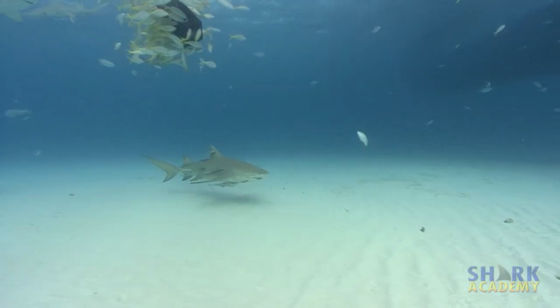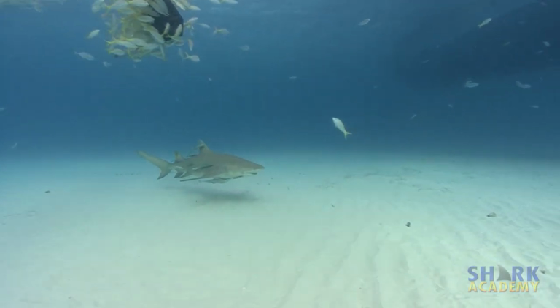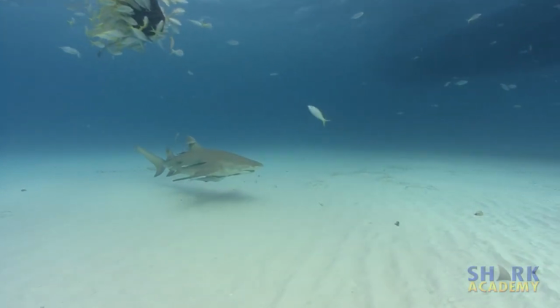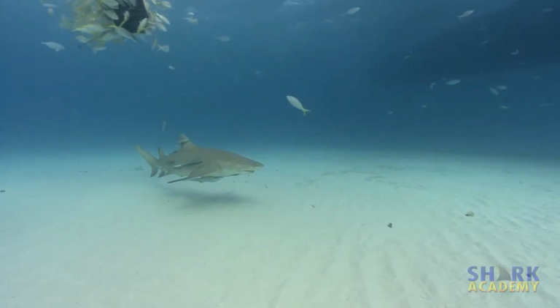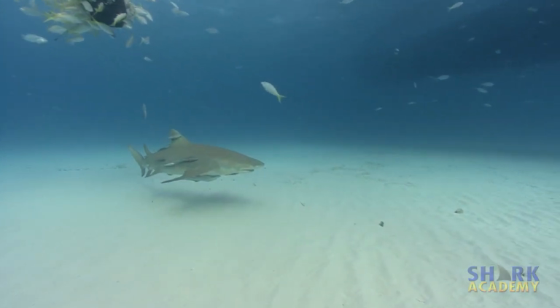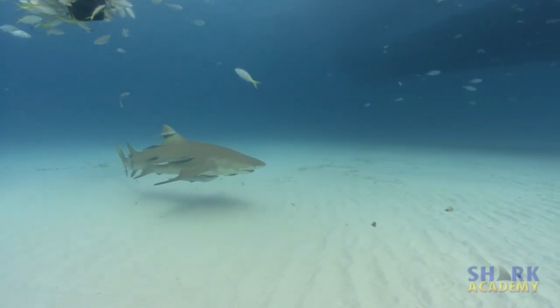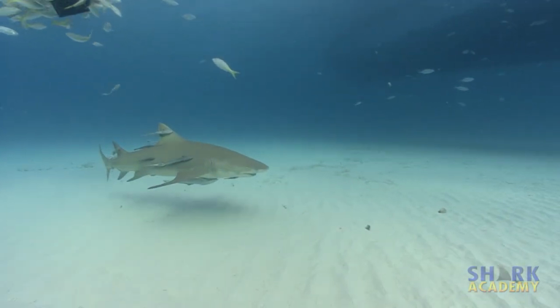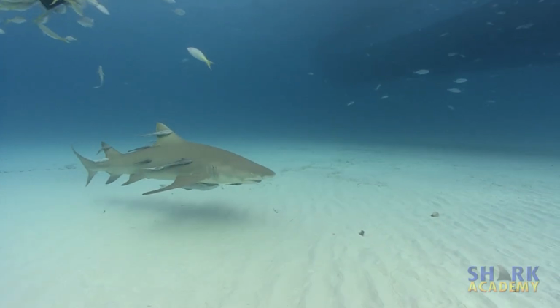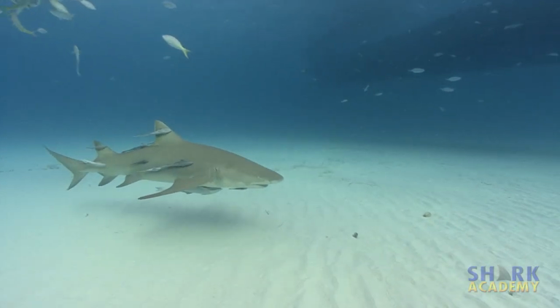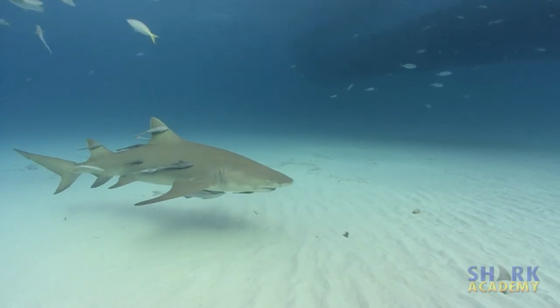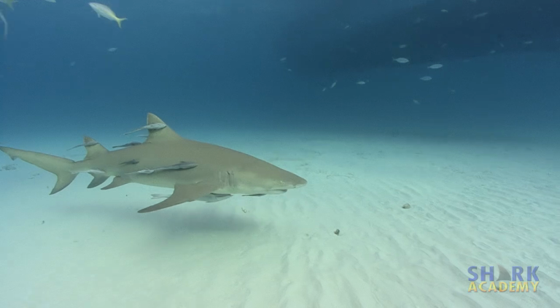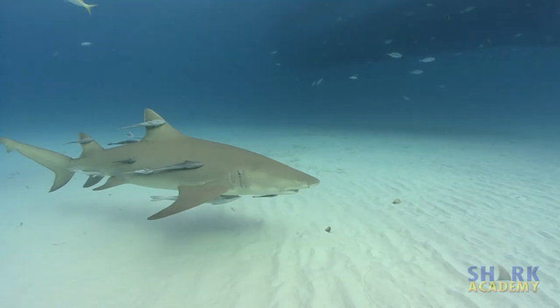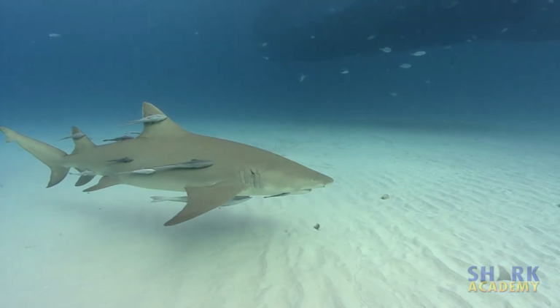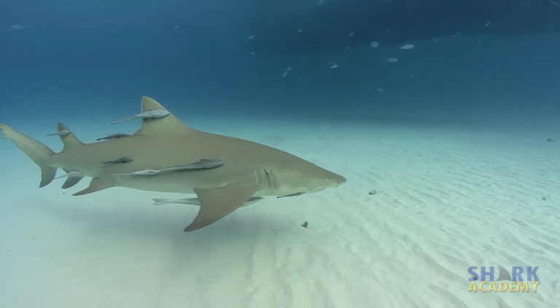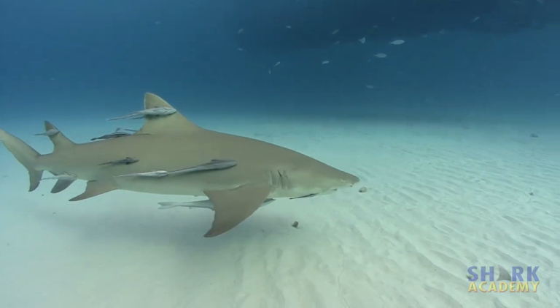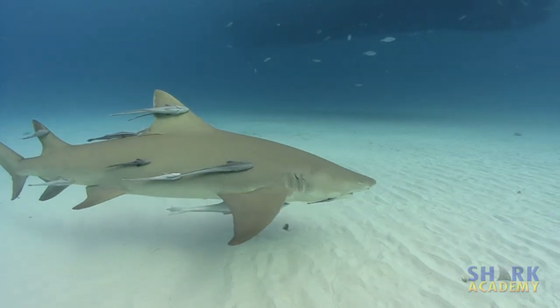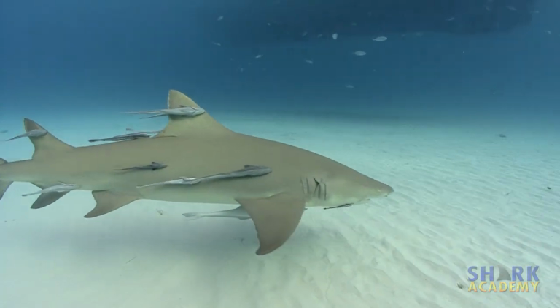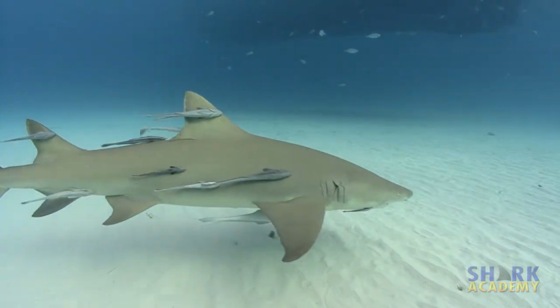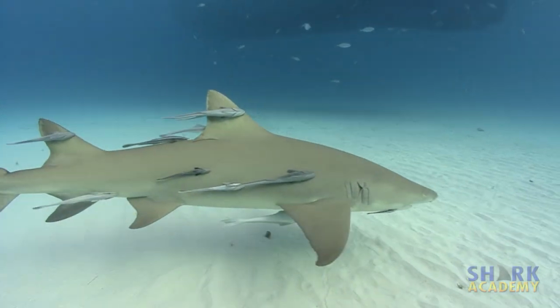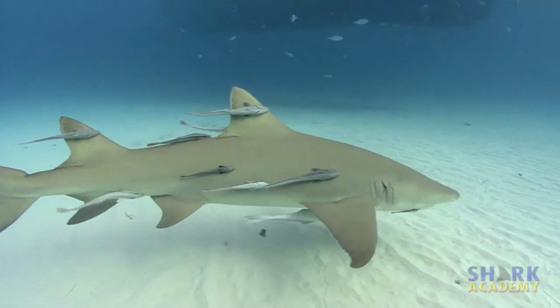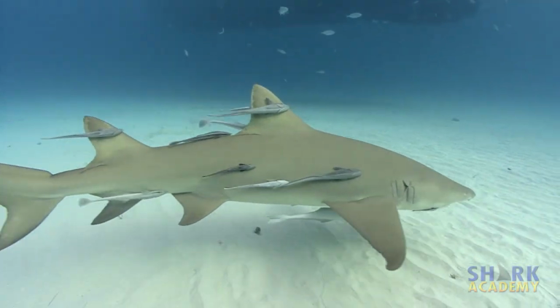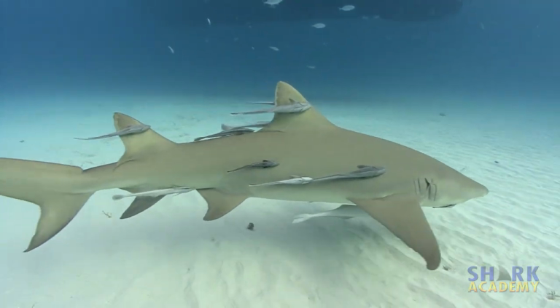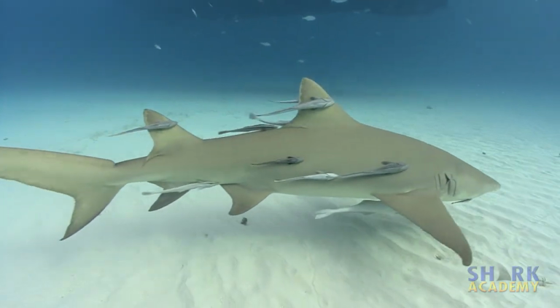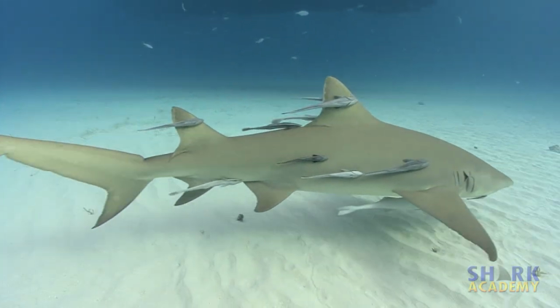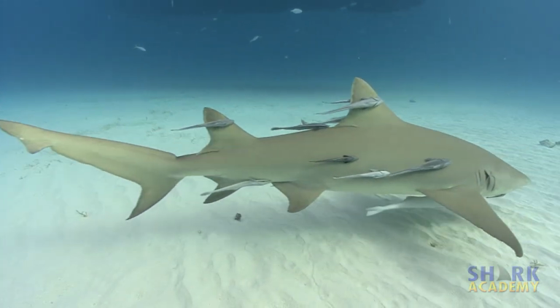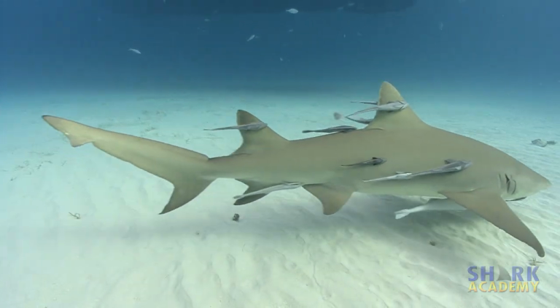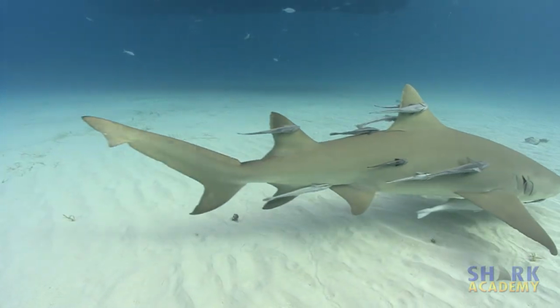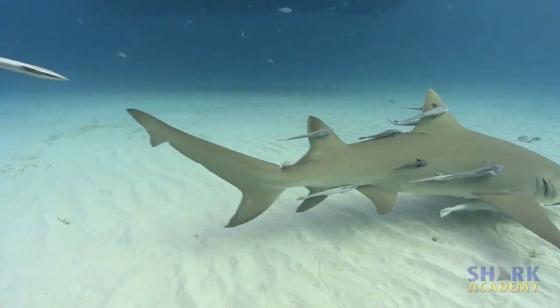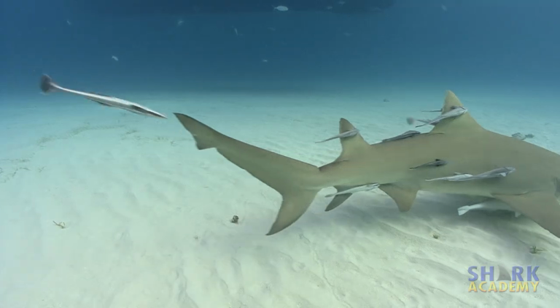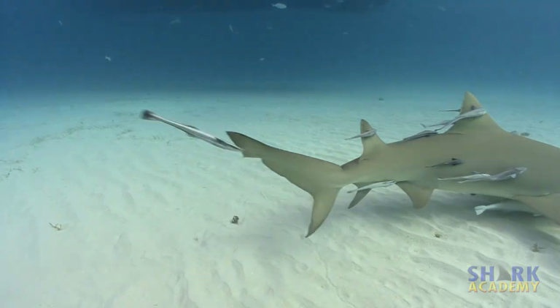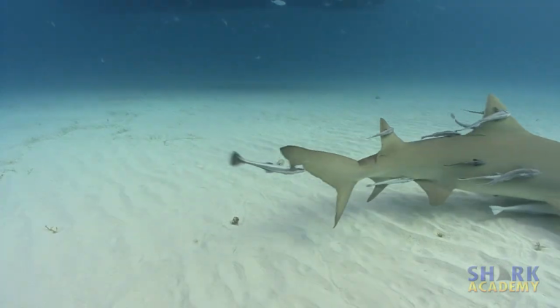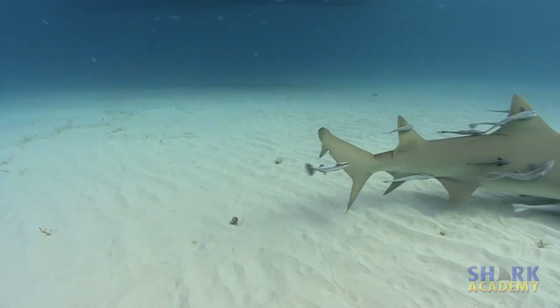Although the lemon shark reaches 10 feet long, fairly sizable for a shark, there have only been a handful of bites on humans, and none have been fatal.